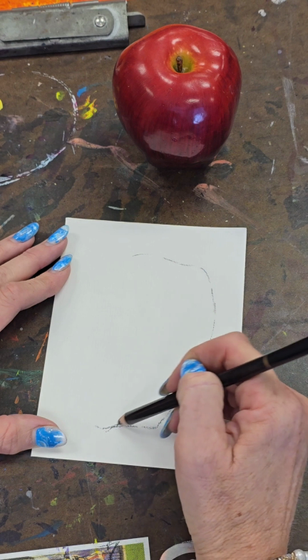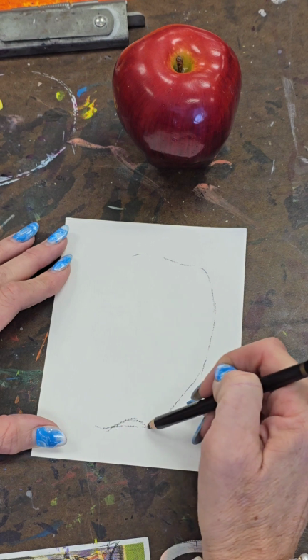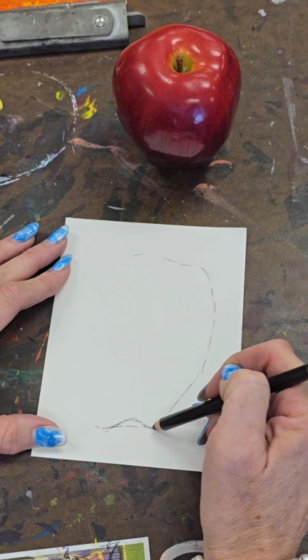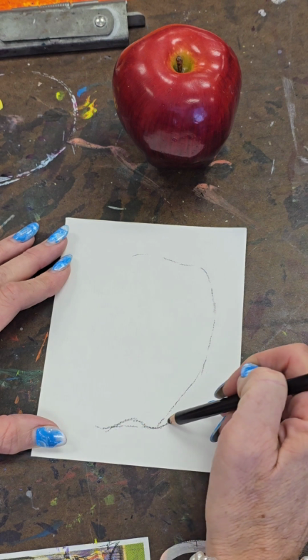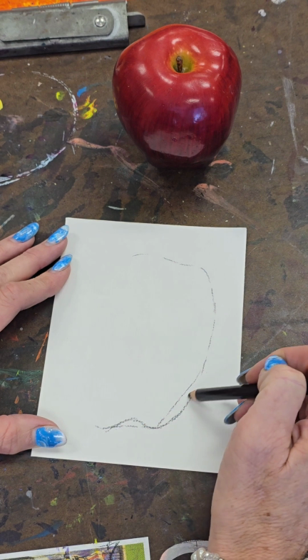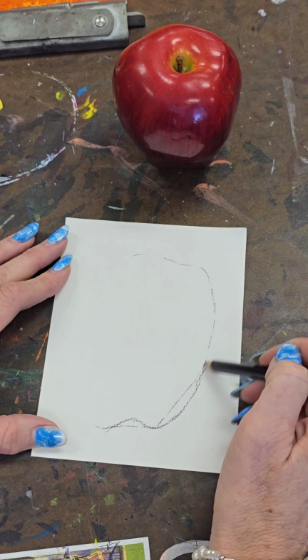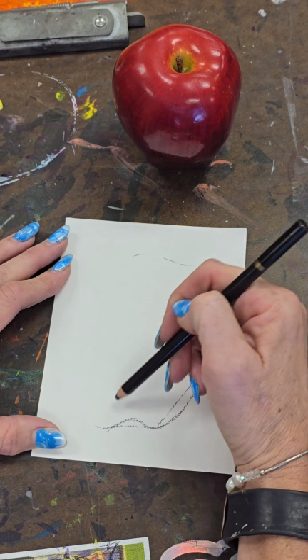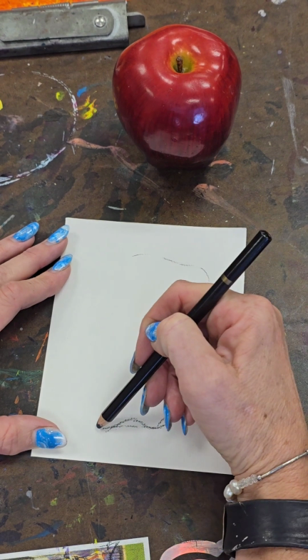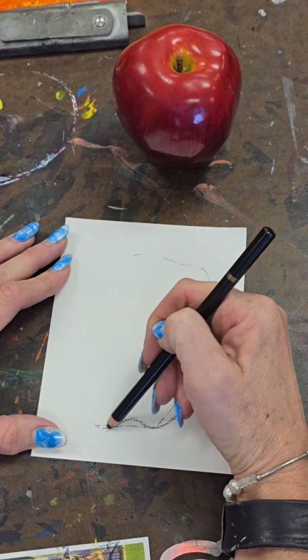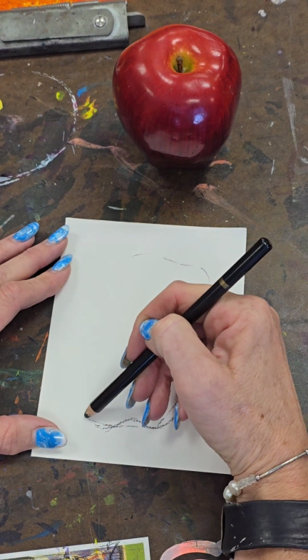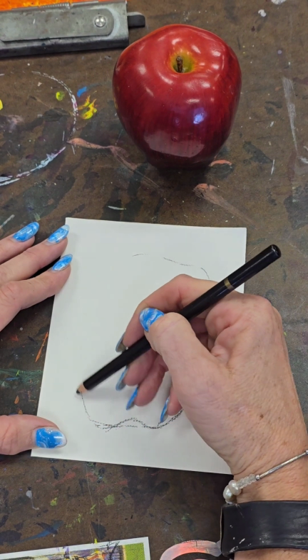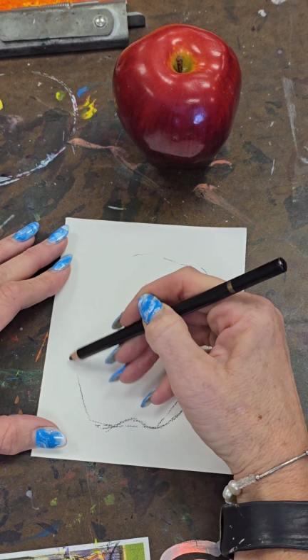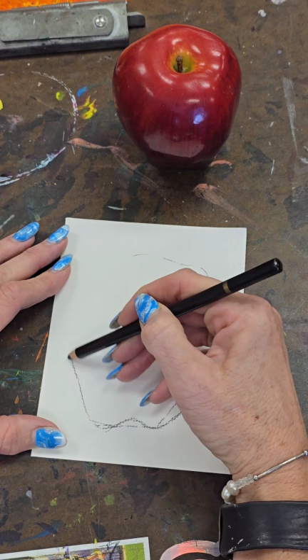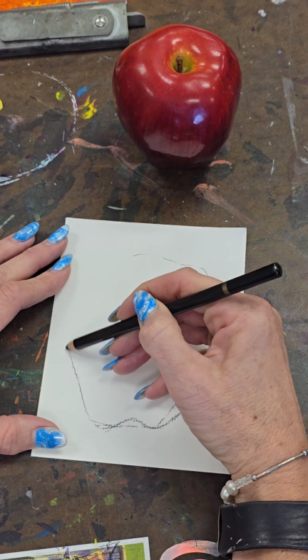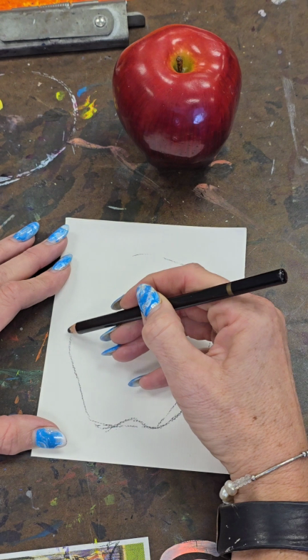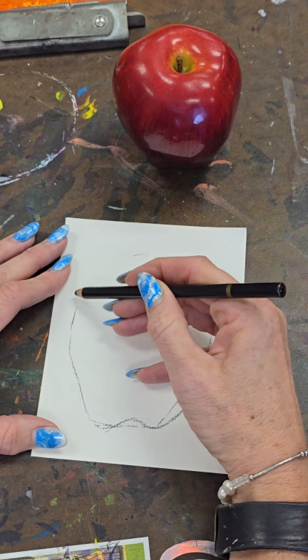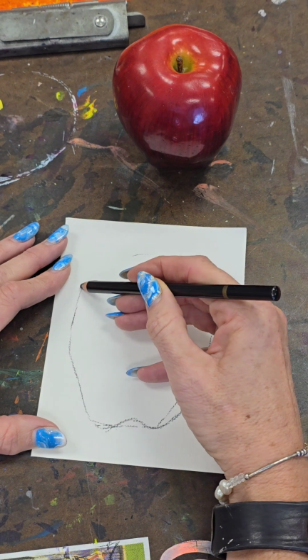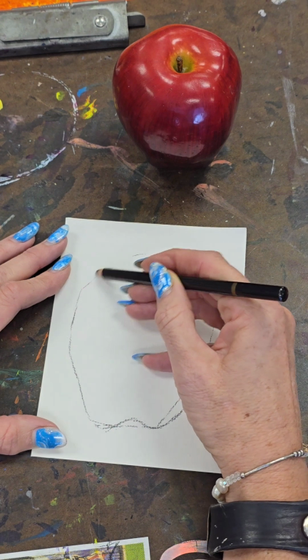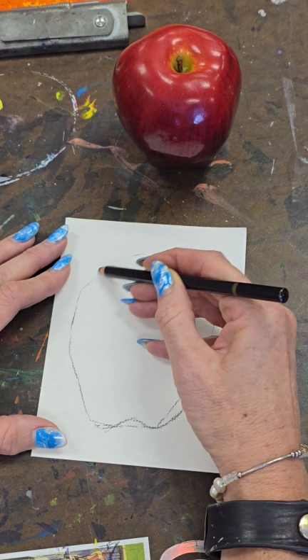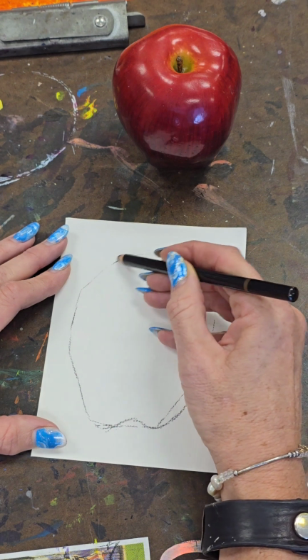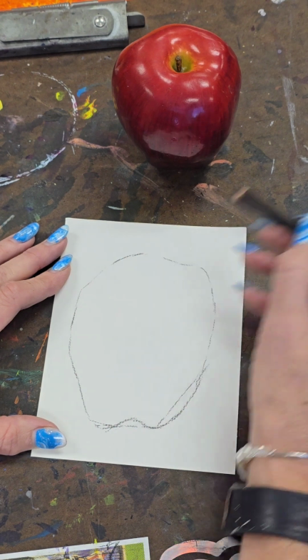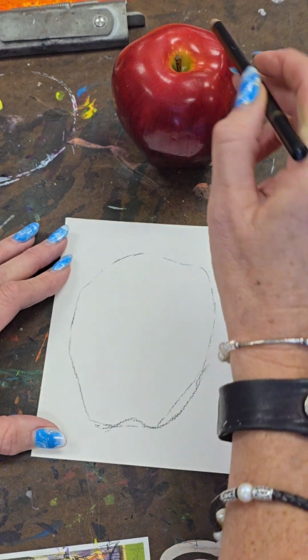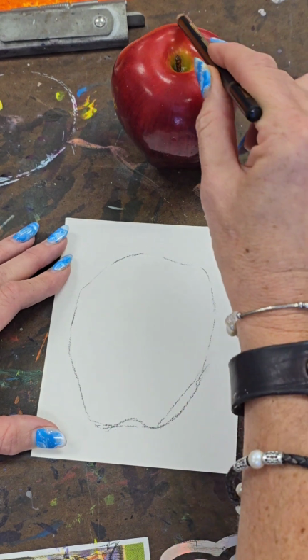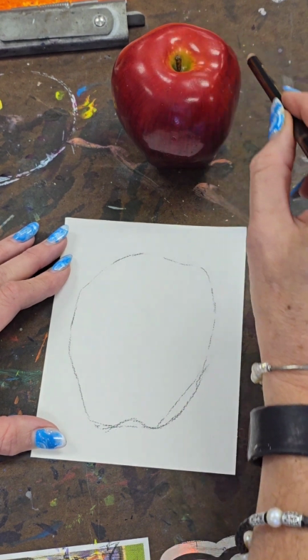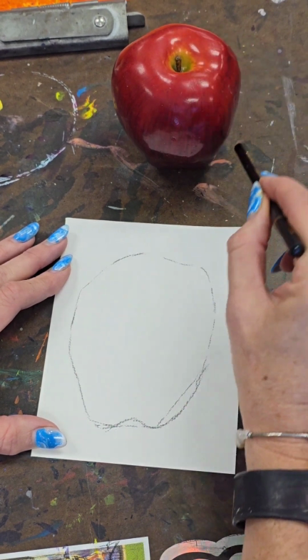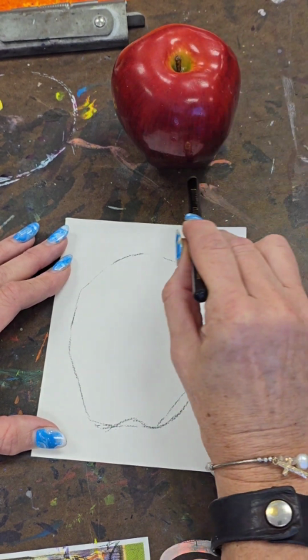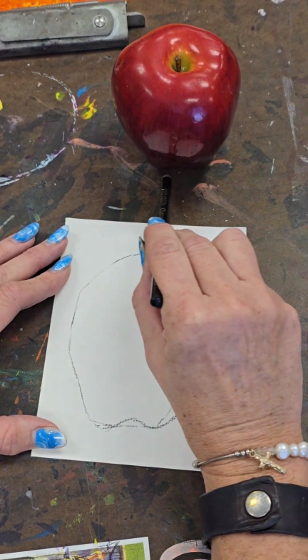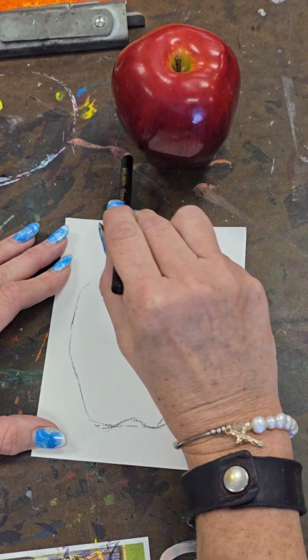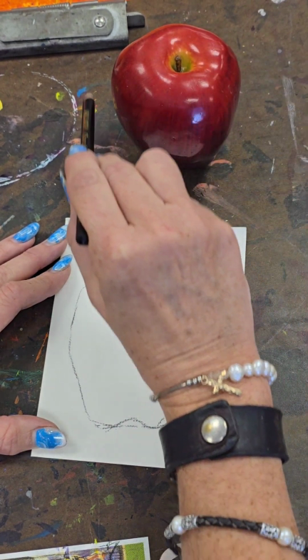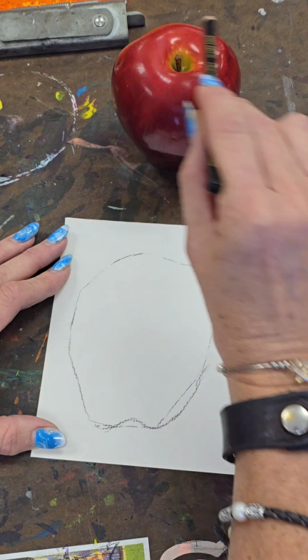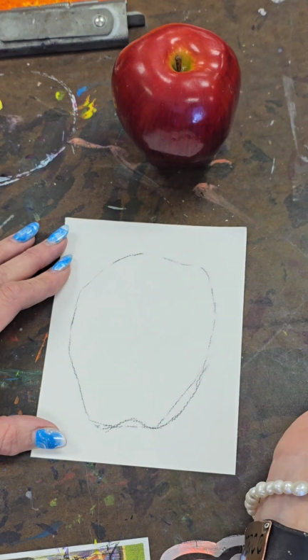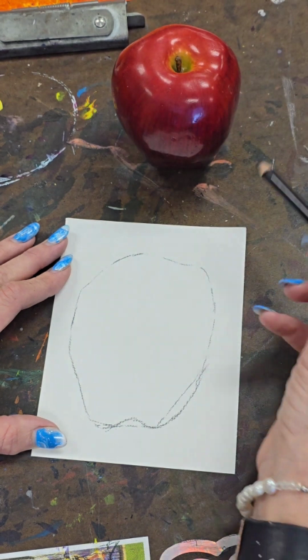I should go up a little more. So I'm looking at my apple more than I am at my paper — I'm really literally going around the apple. That's what I just drew.